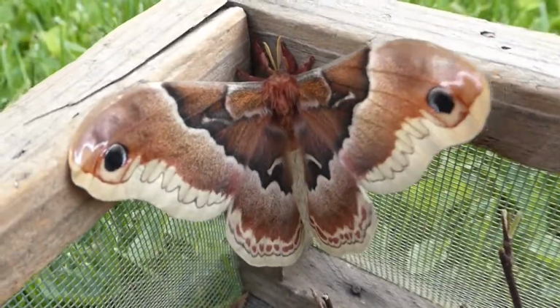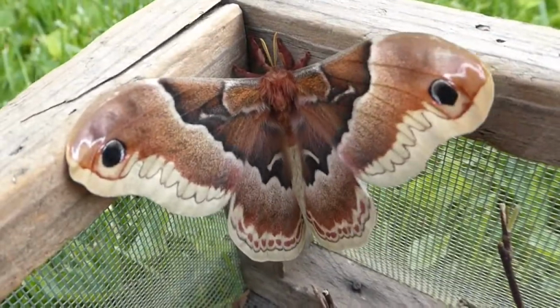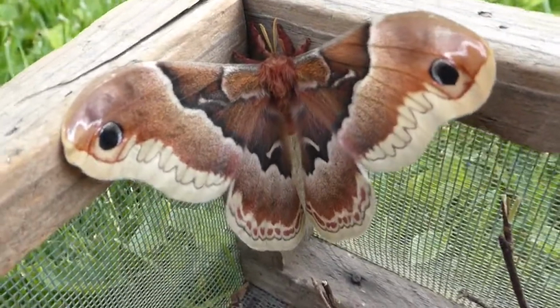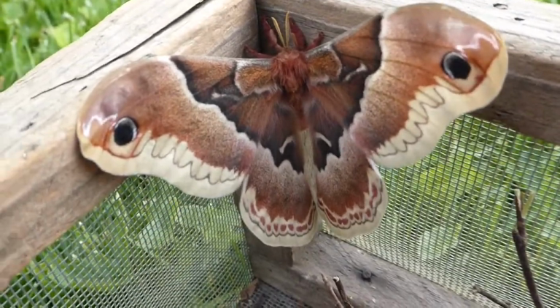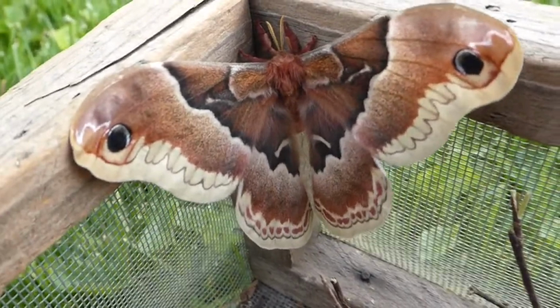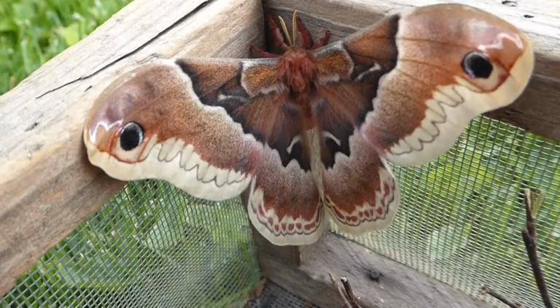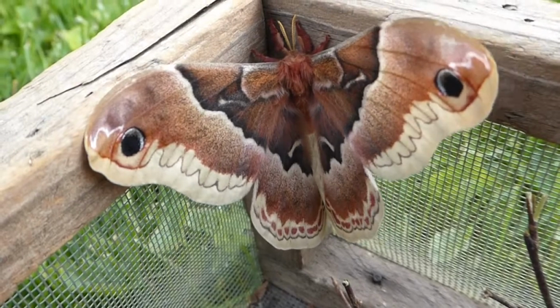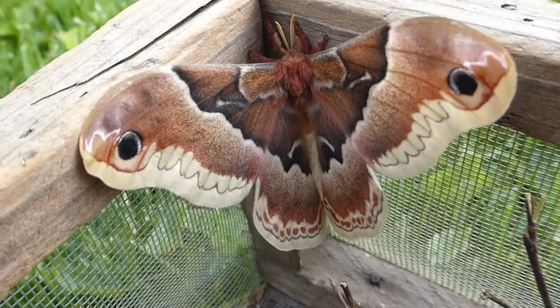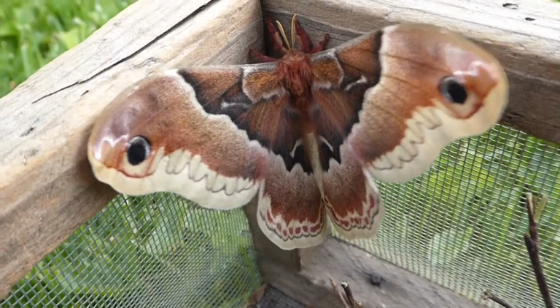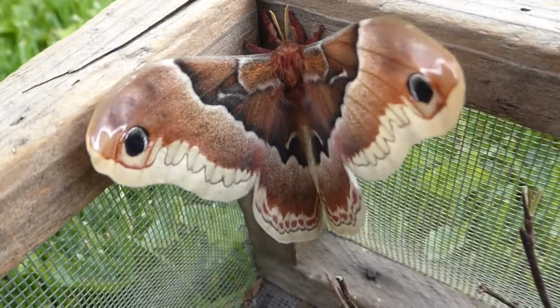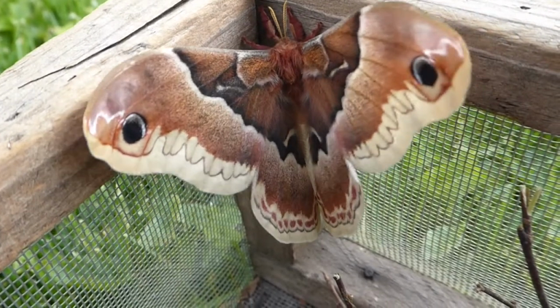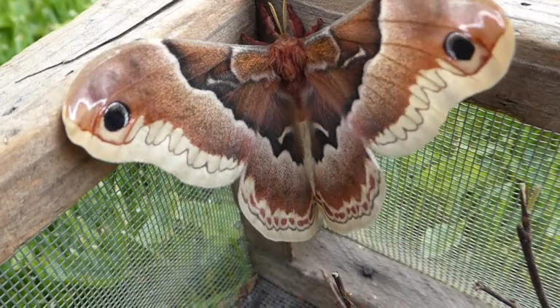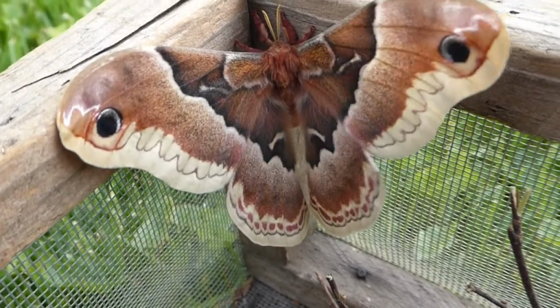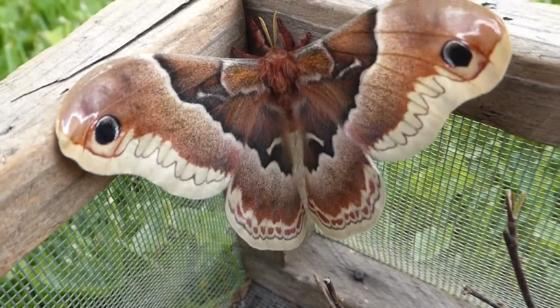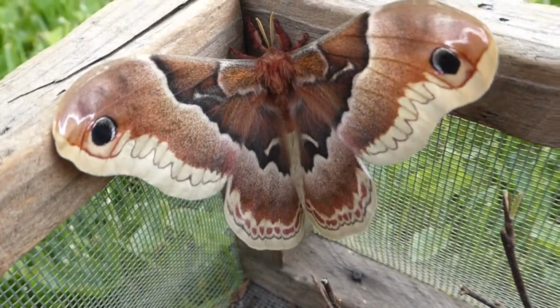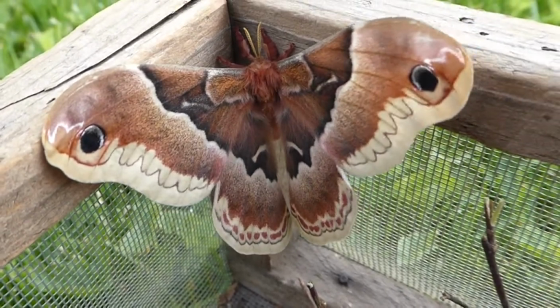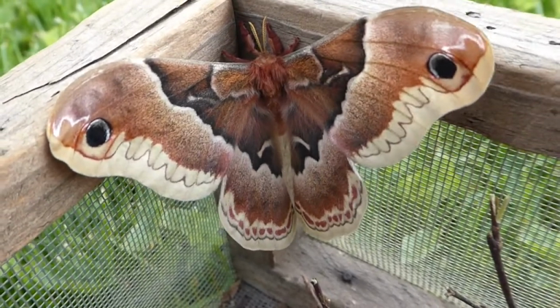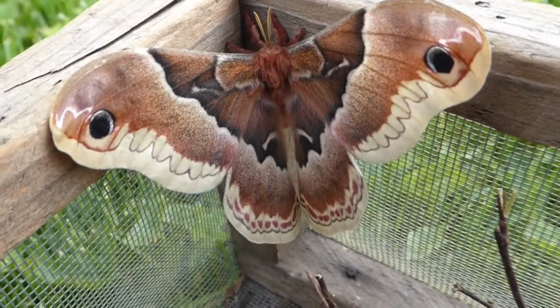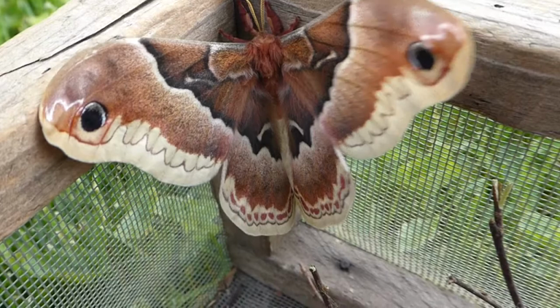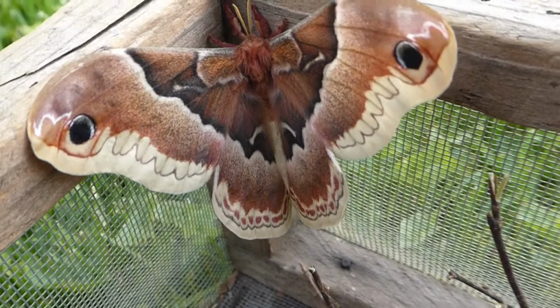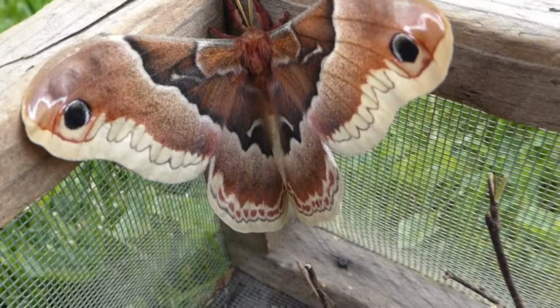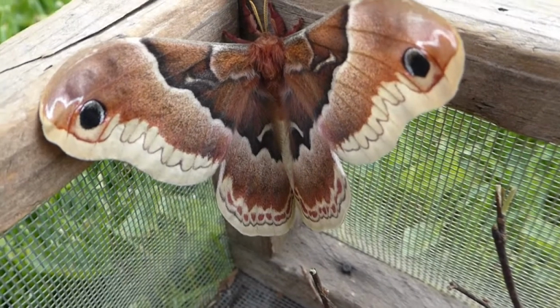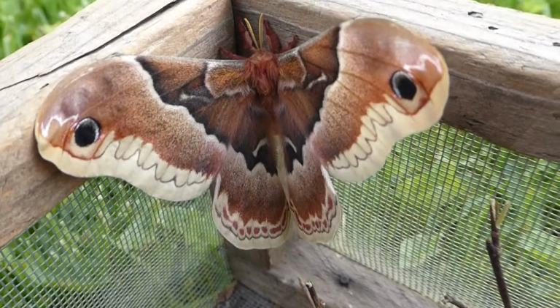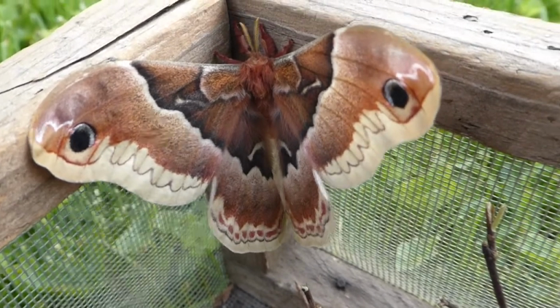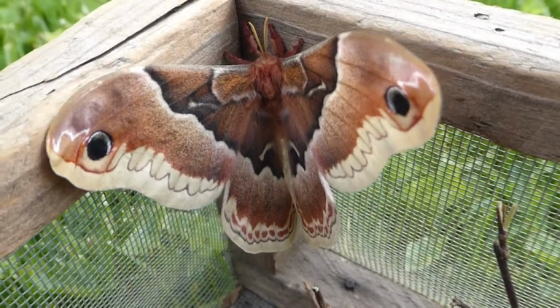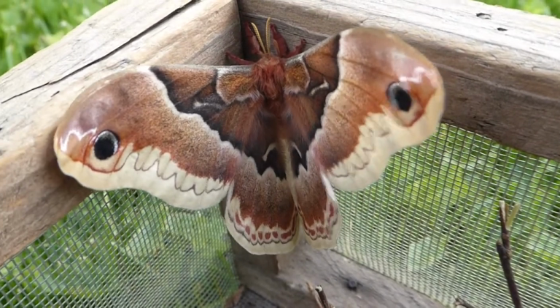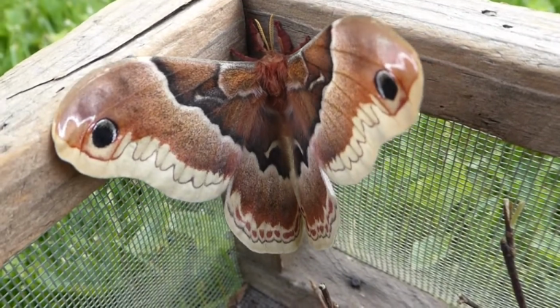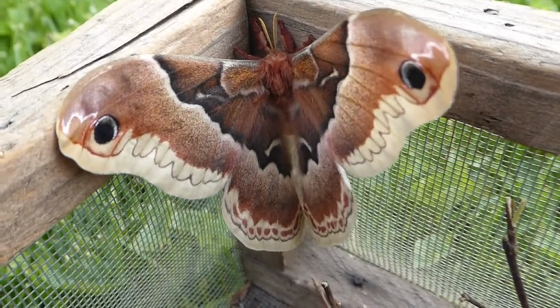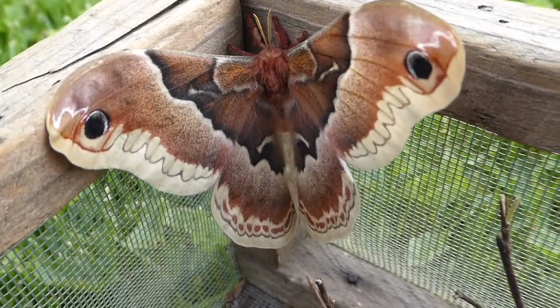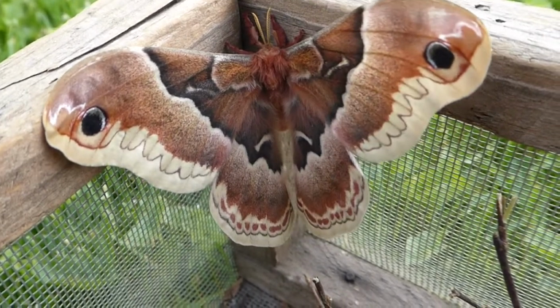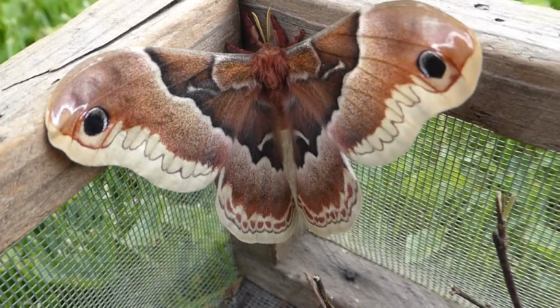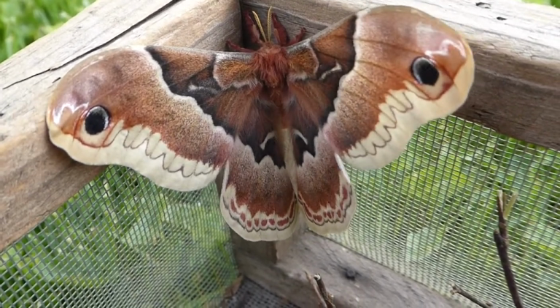Then in the late spring, they begin to release digestive enzymes that loosen the silk, so they can push their way out of the cocoon. They can get out of the cocoon, but other insects can't get in.